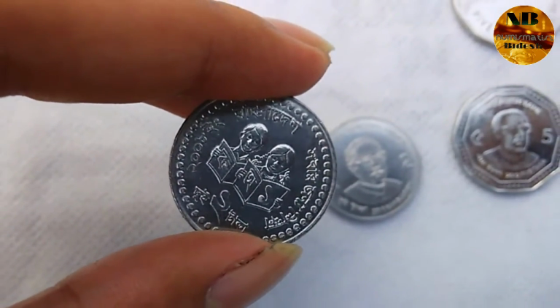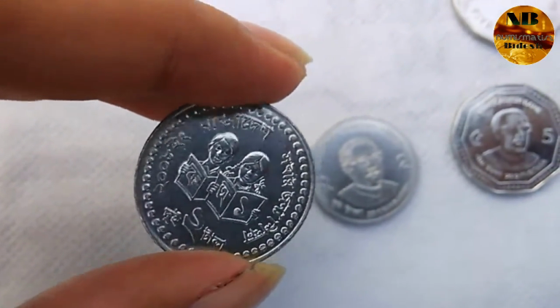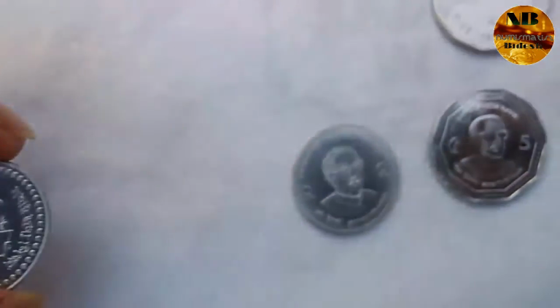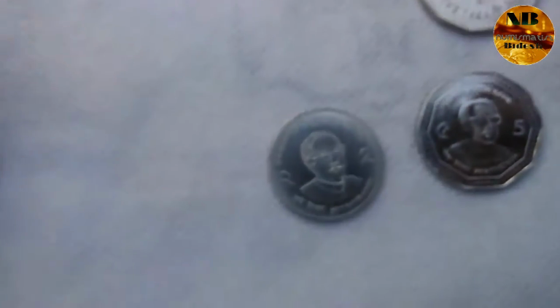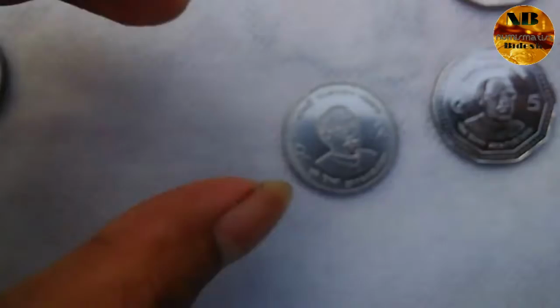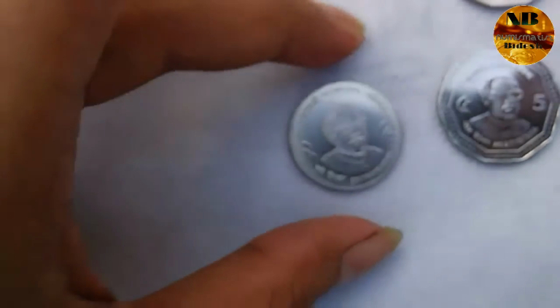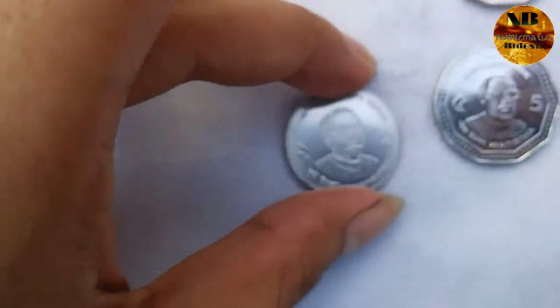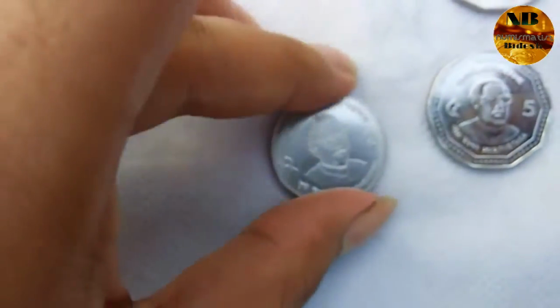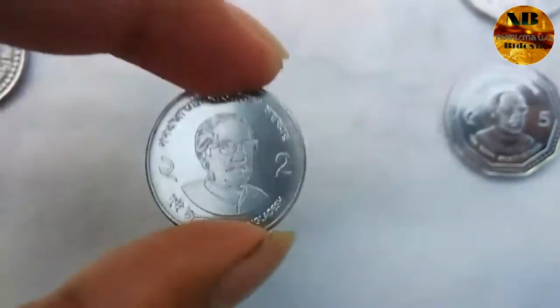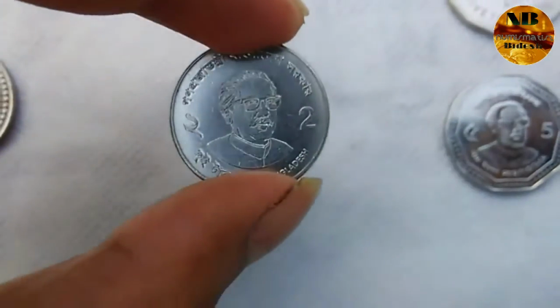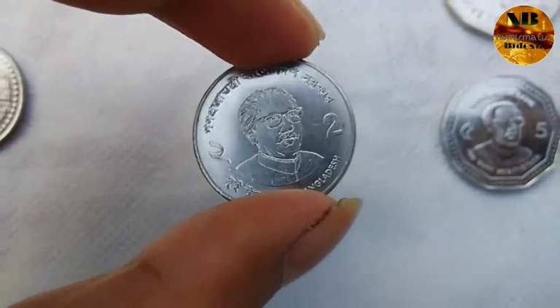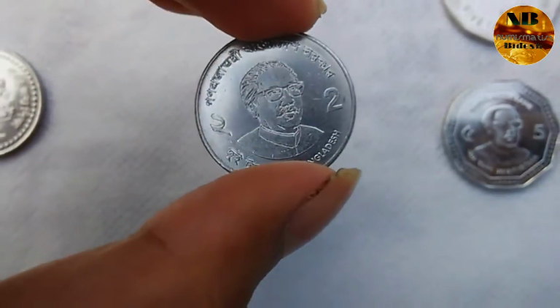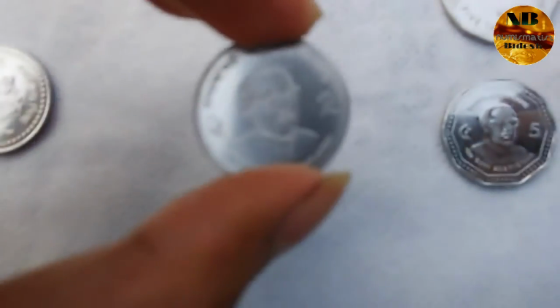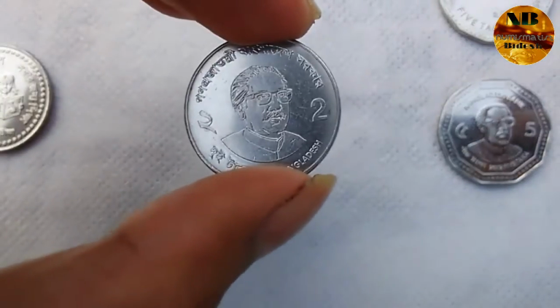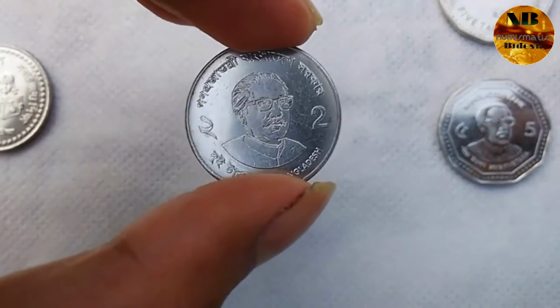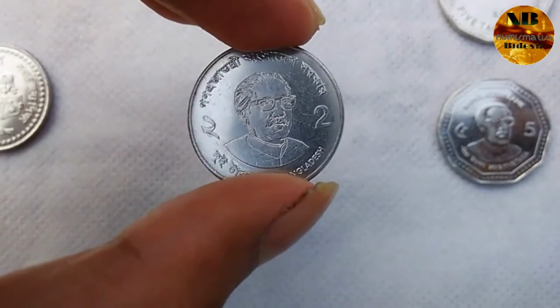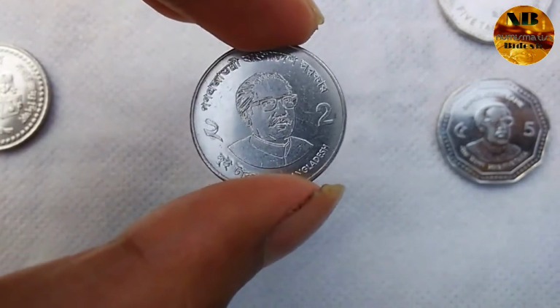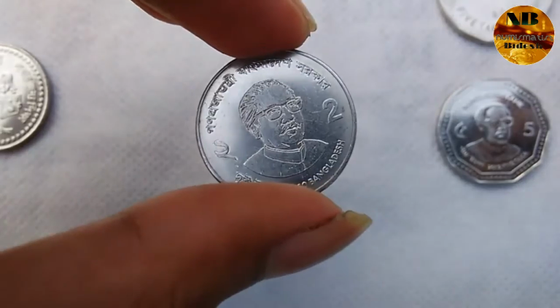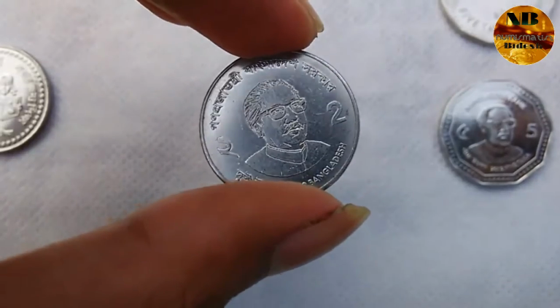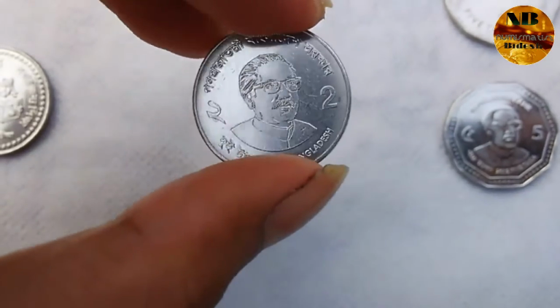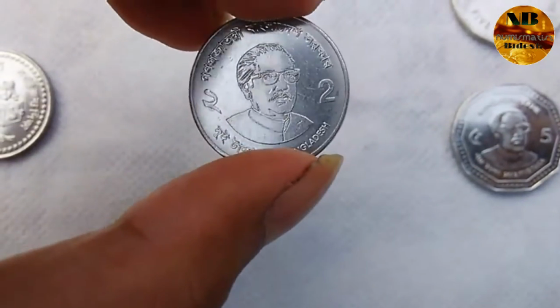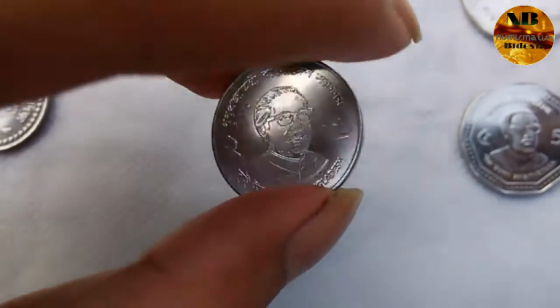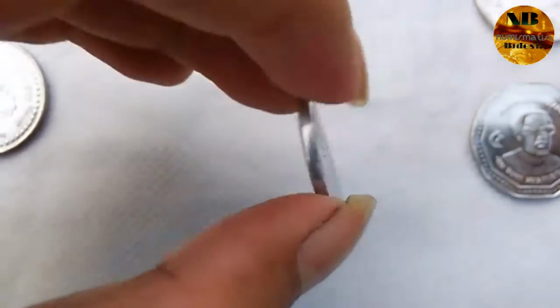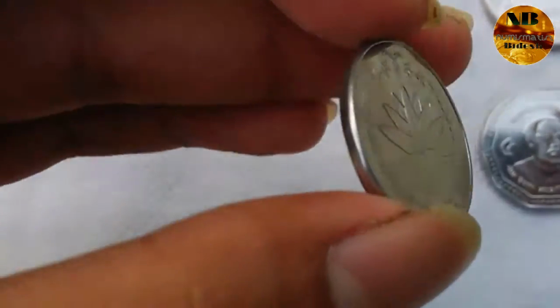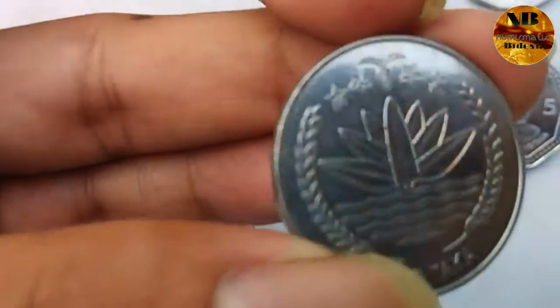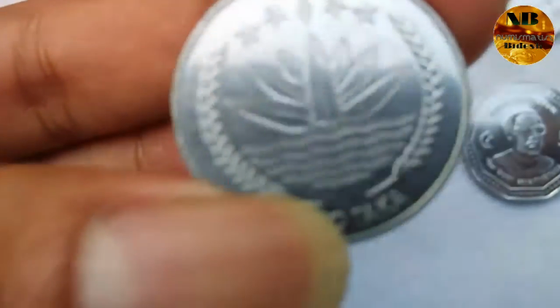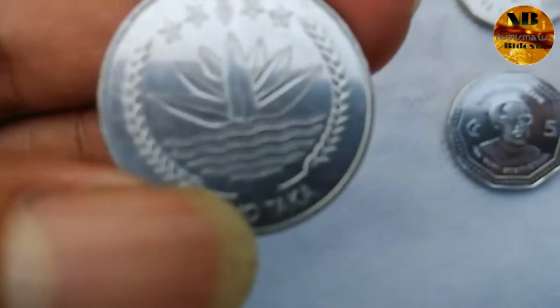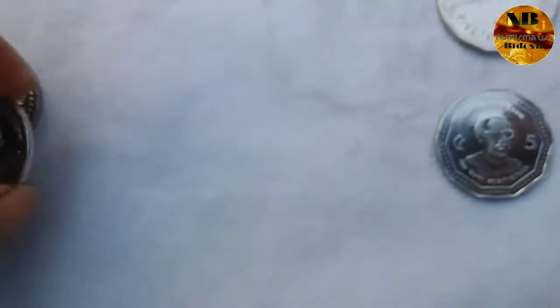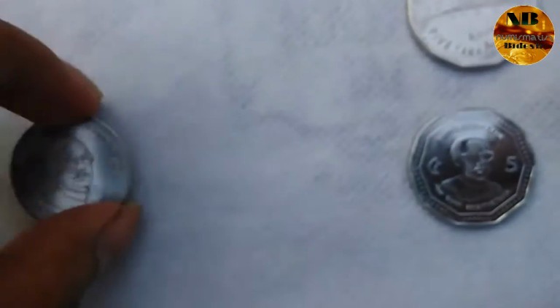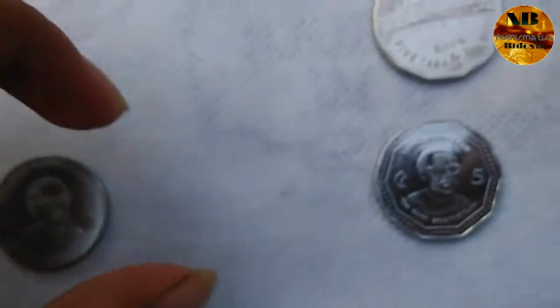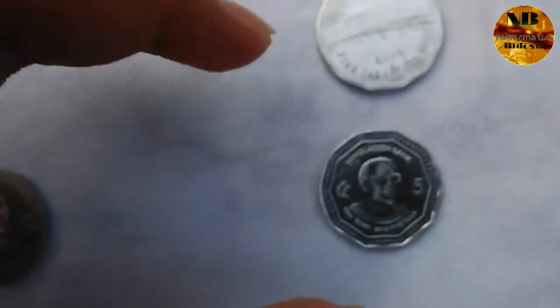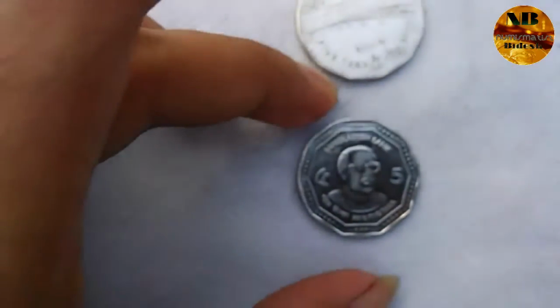The next one is a Natanjo Rahman coin — it is one taka again — and on the reverse side there is their coat of arms.